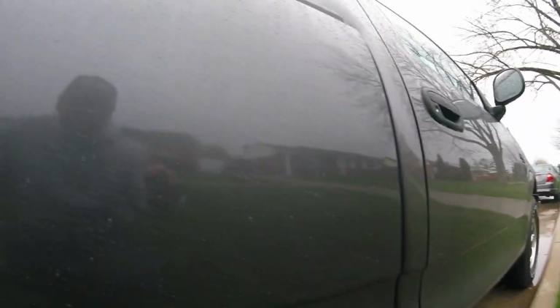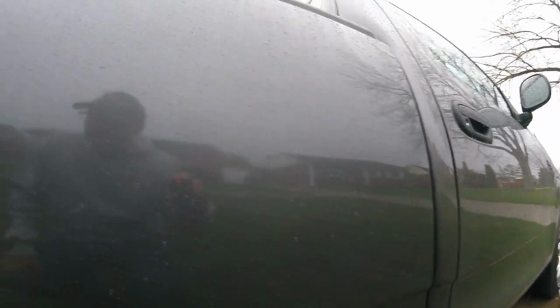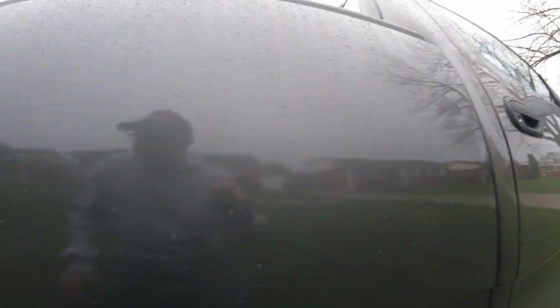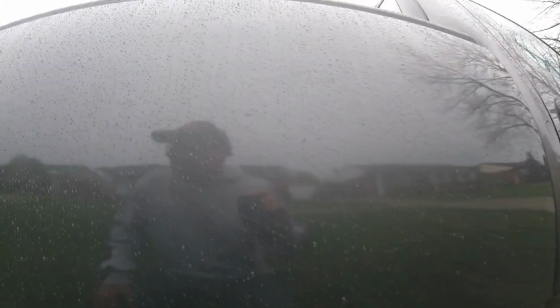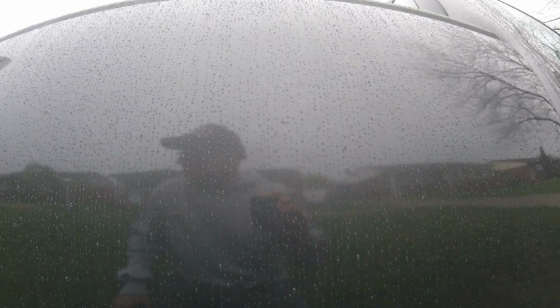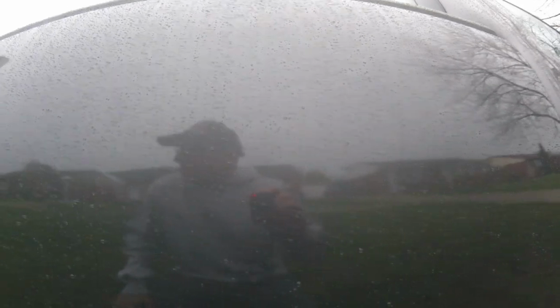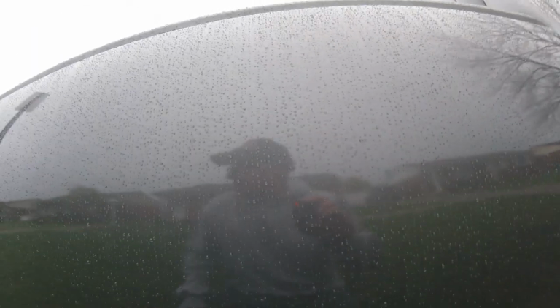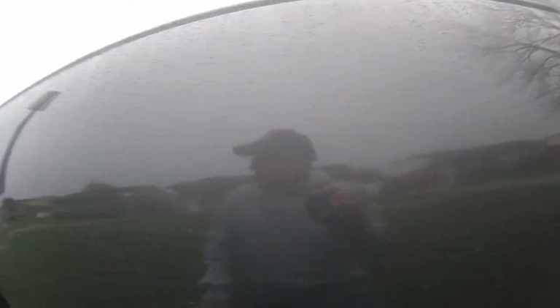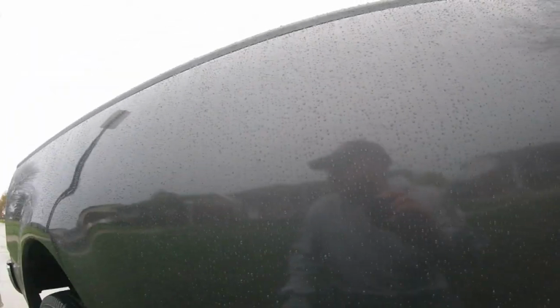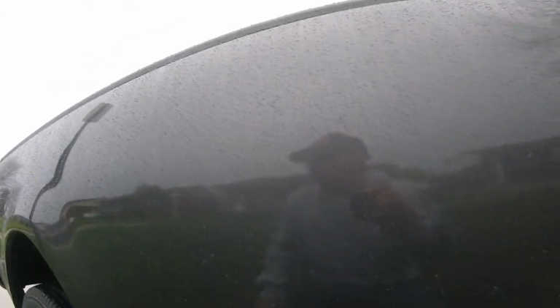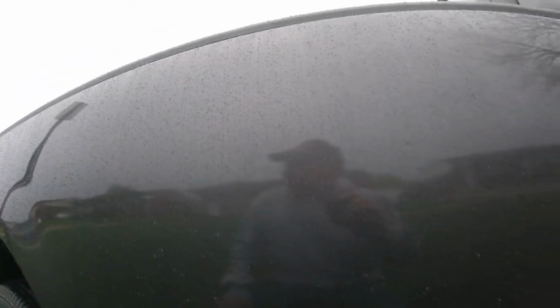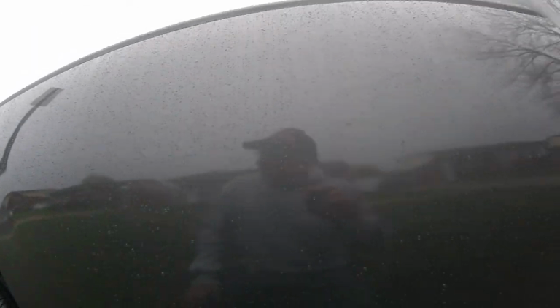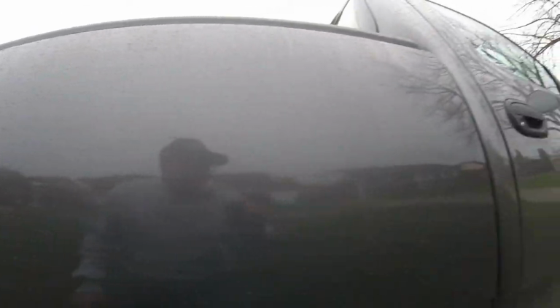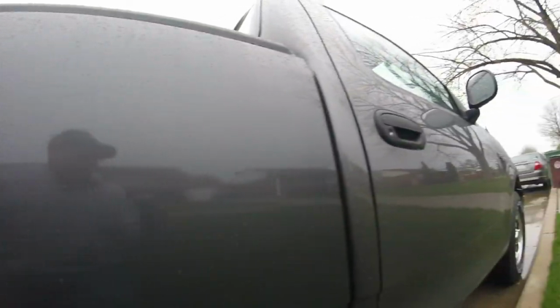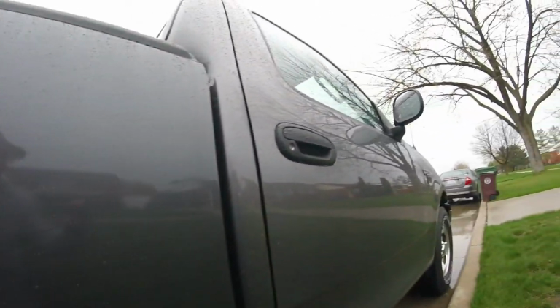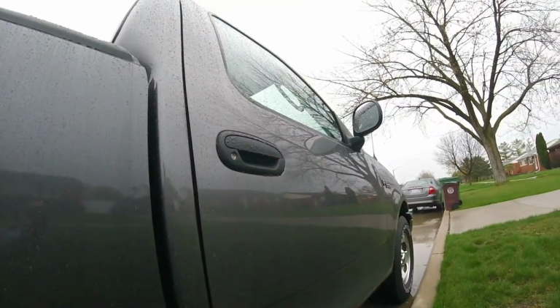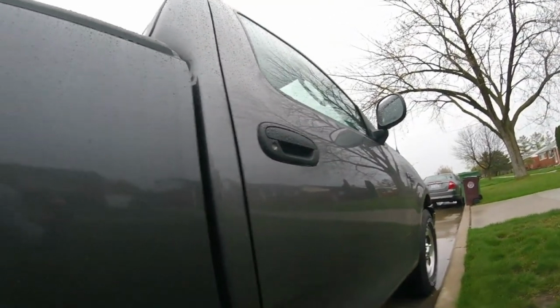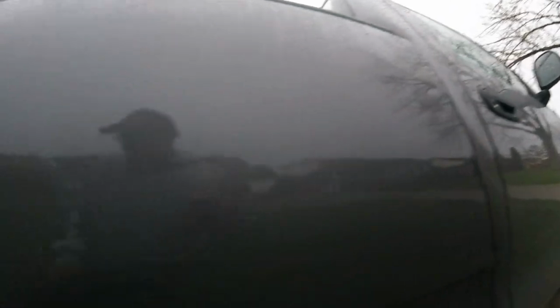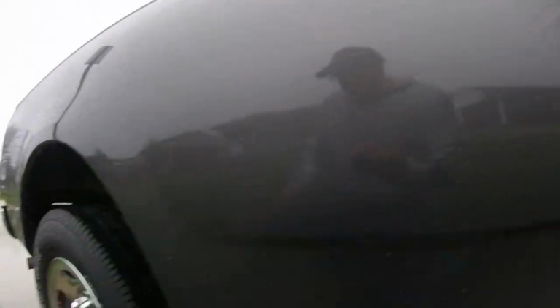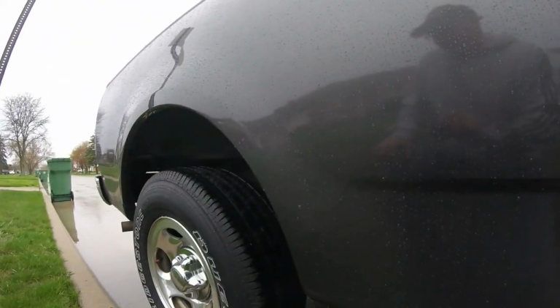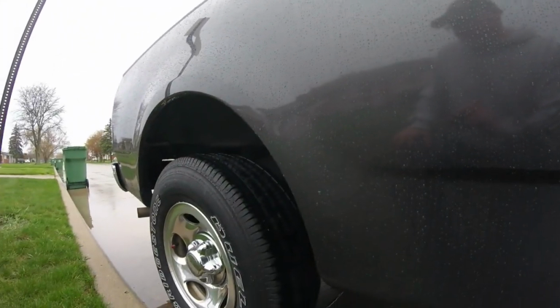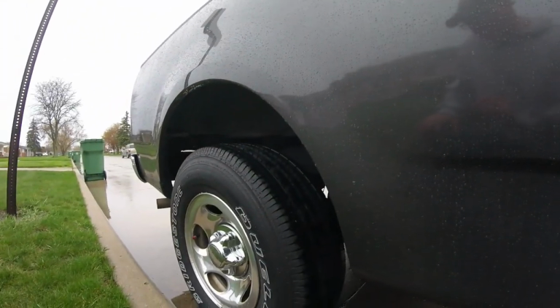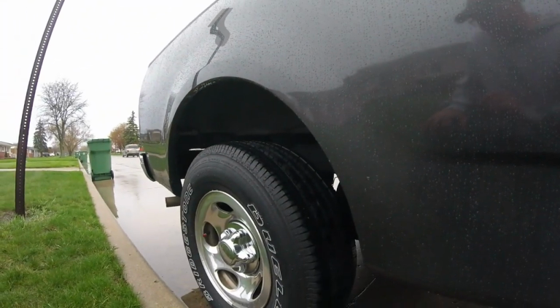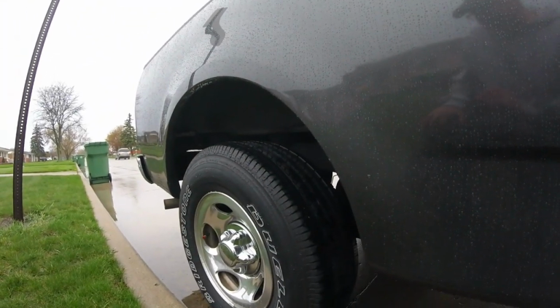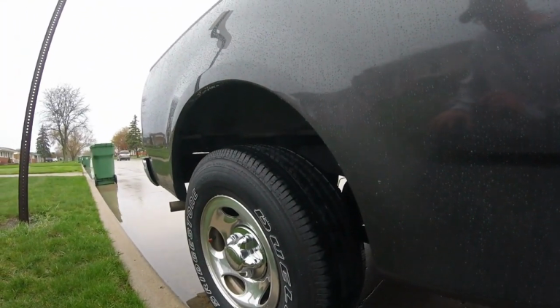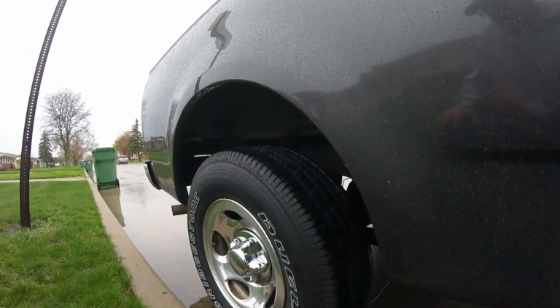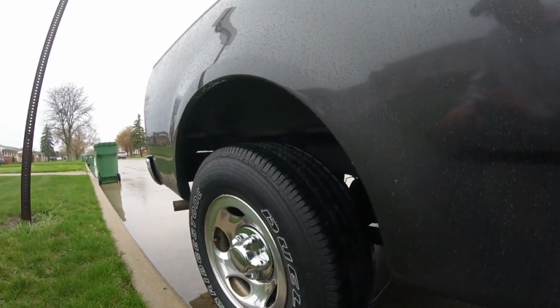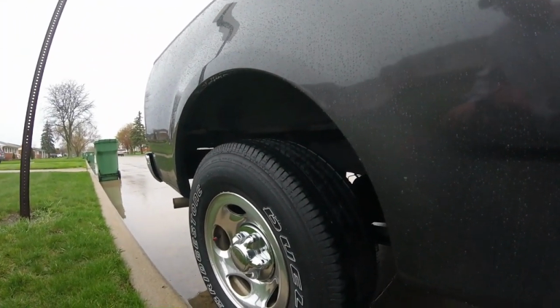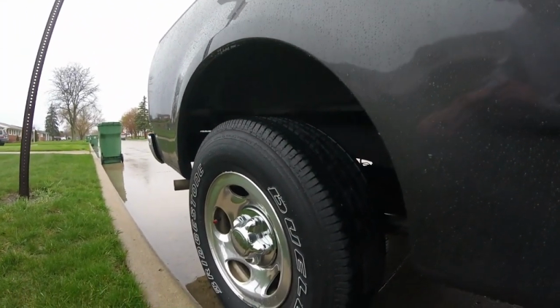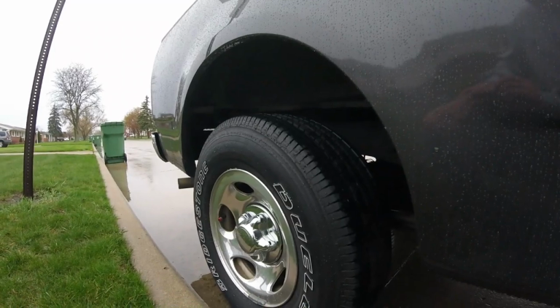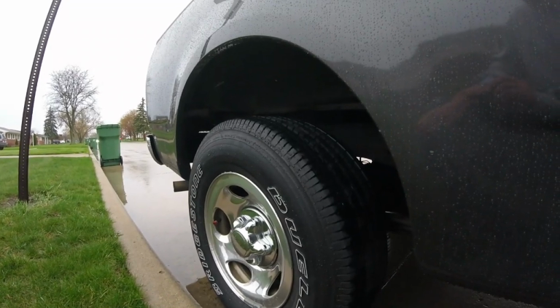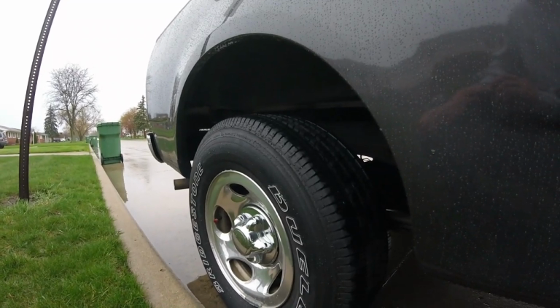We did not do a polish. It was basically what the average Joe would do — wash your car, throw it on there. And then the tire dressing has the Pearl Nano on there — tire gel, I believe it is. That's all. Looks pretty good.